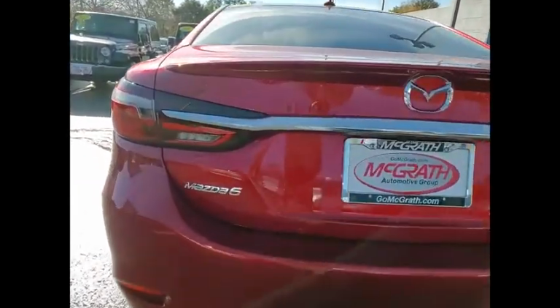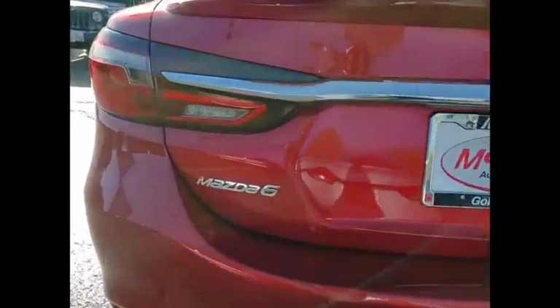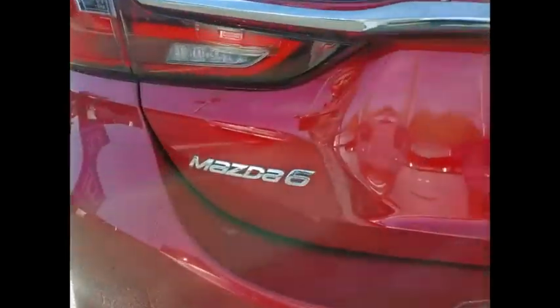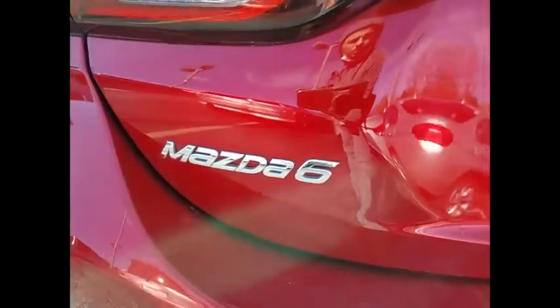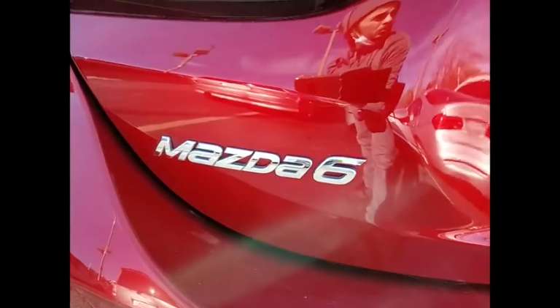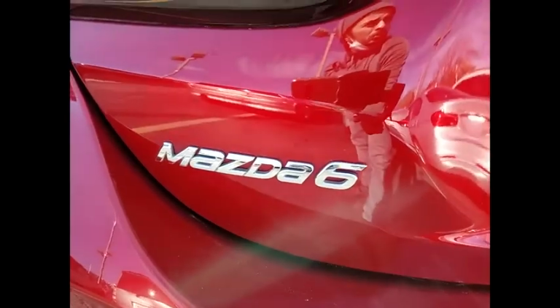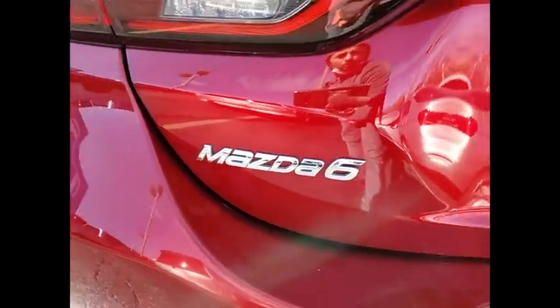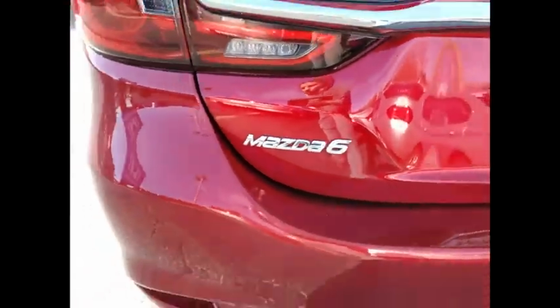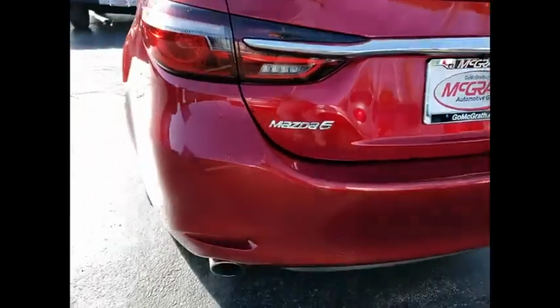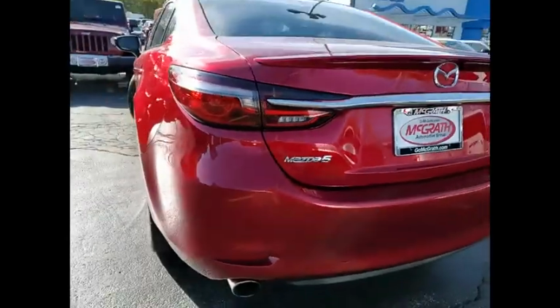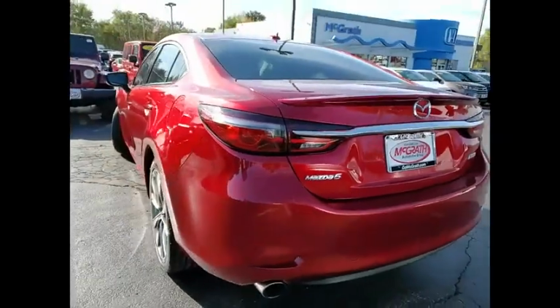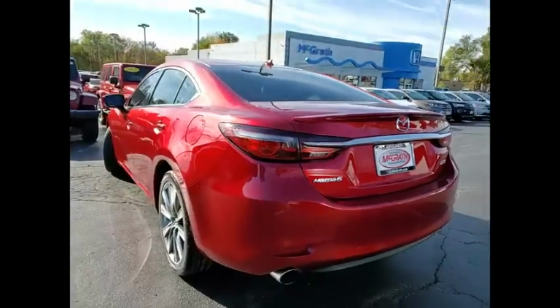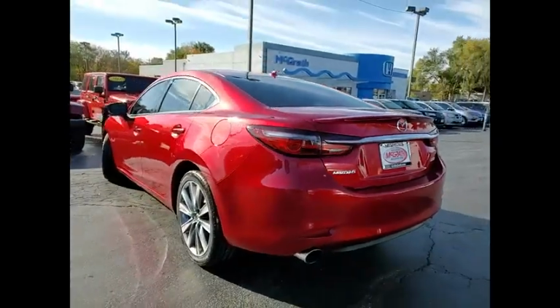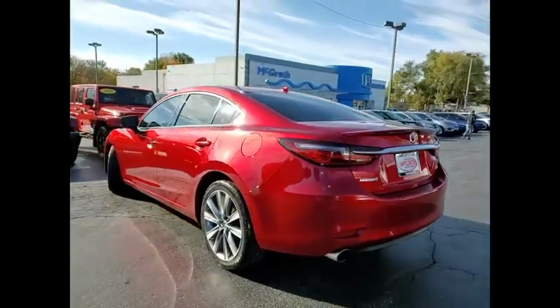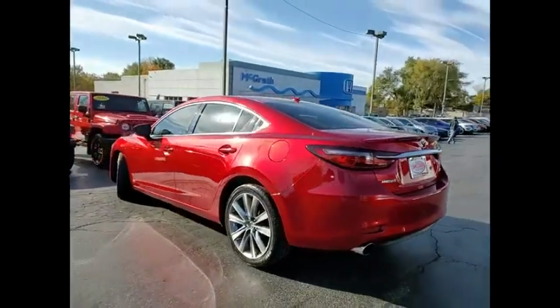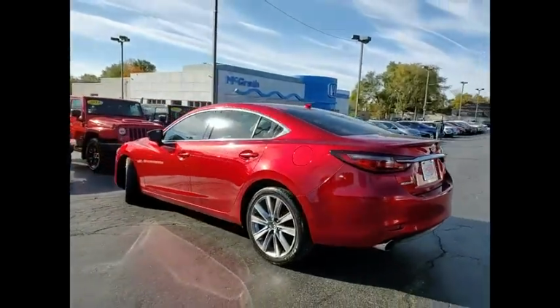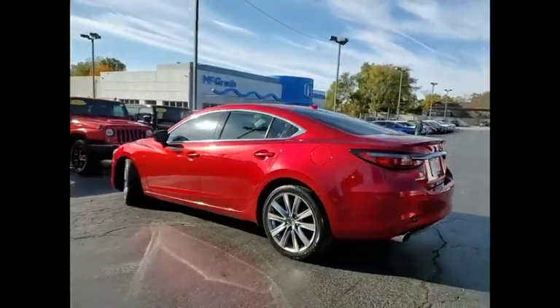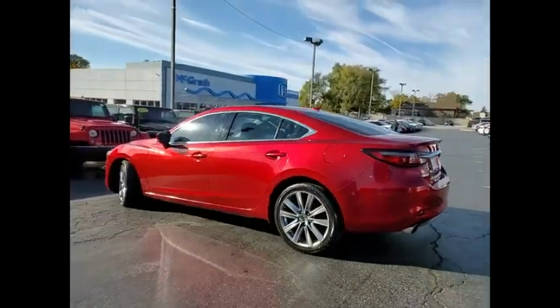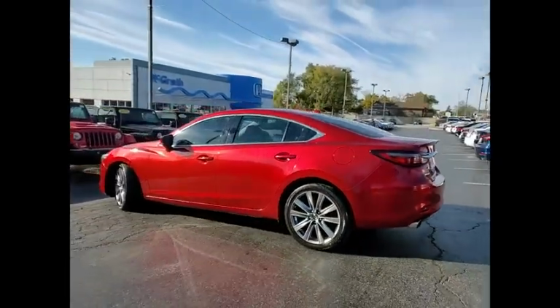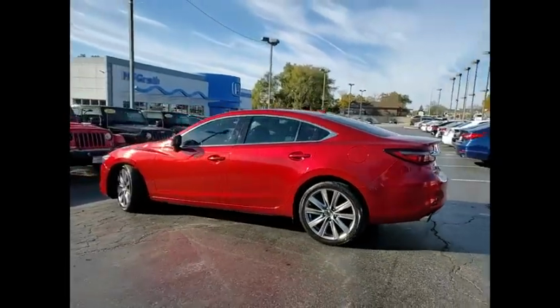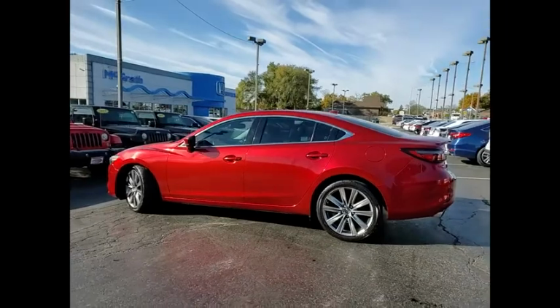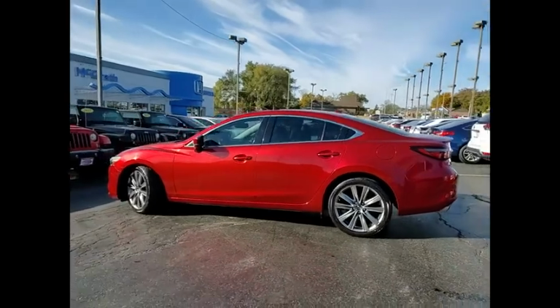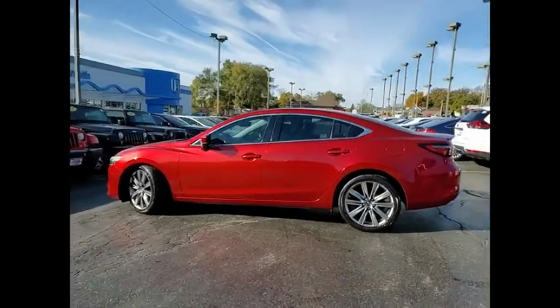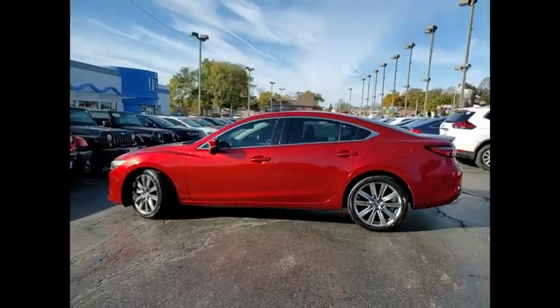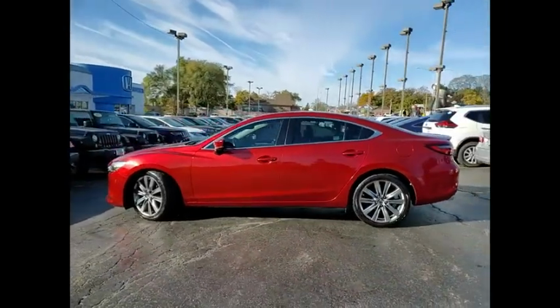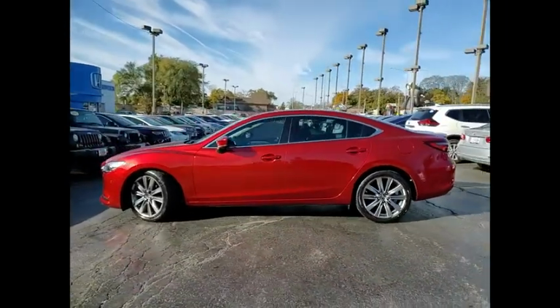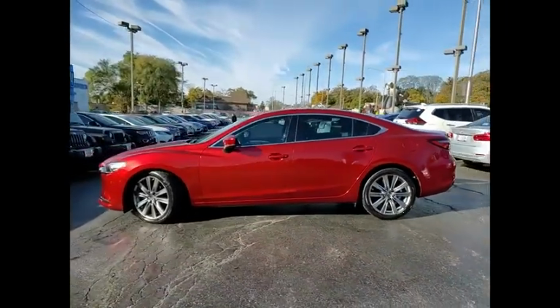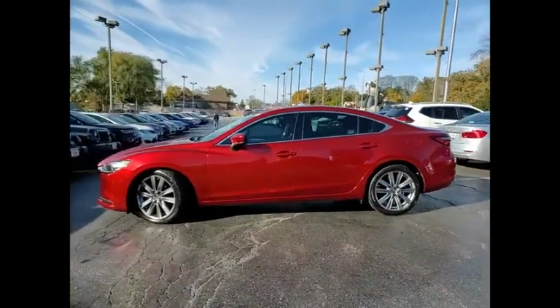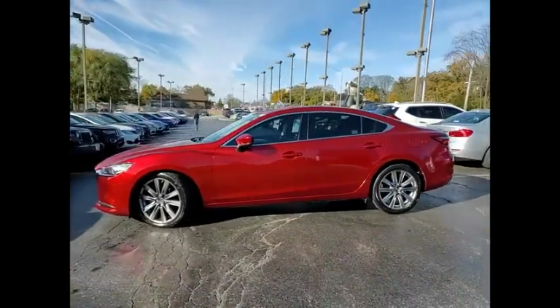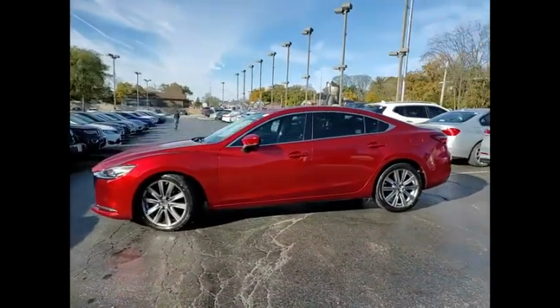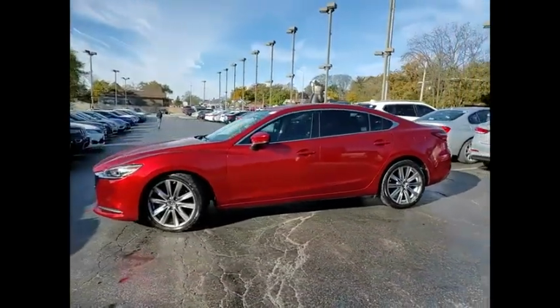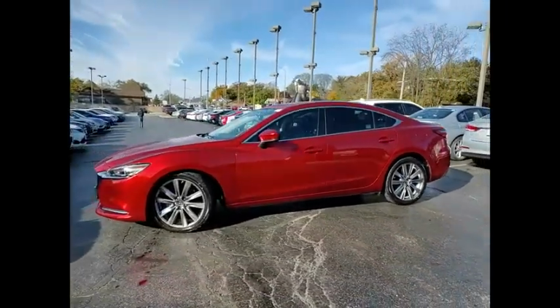turbocharged, blind spot monitor, heated mirrors, aluminum wheels, rear spoiler, brake assist, traction control, stability control, daytime running lights.